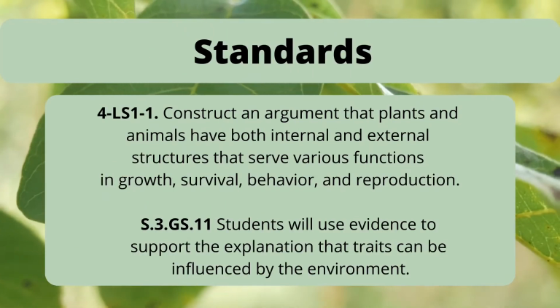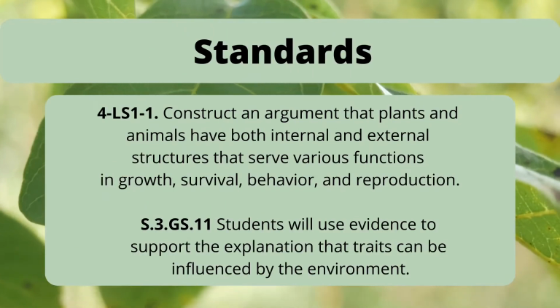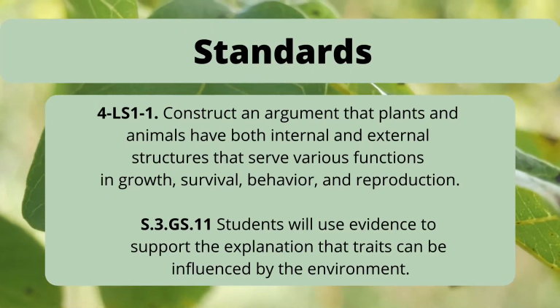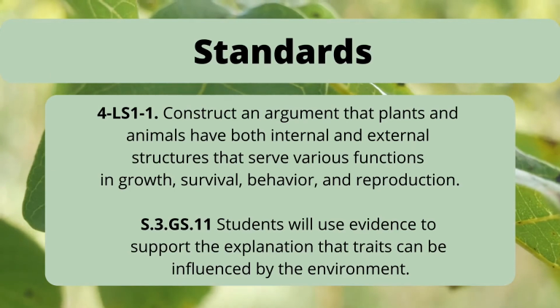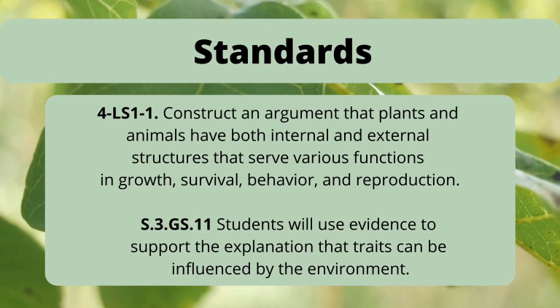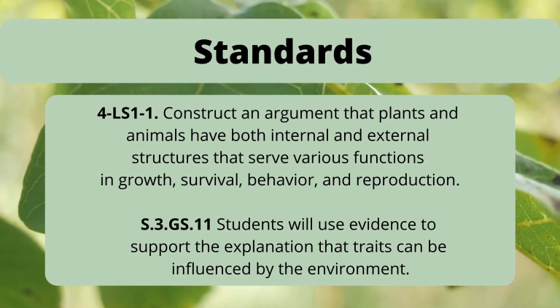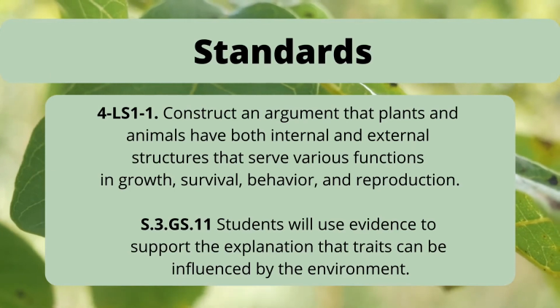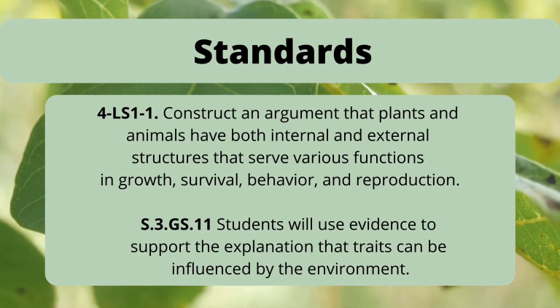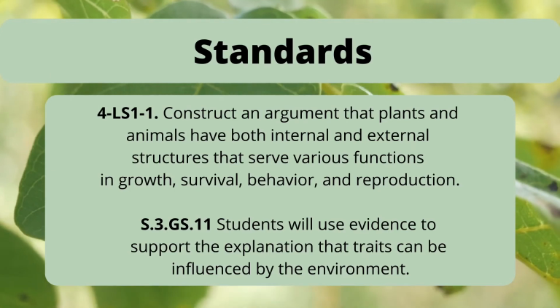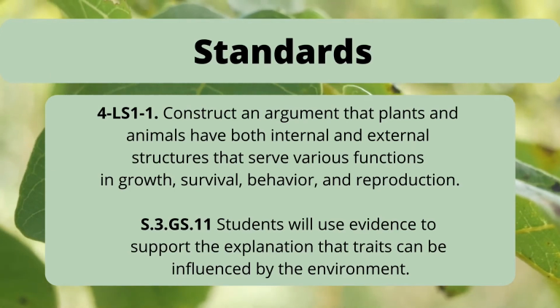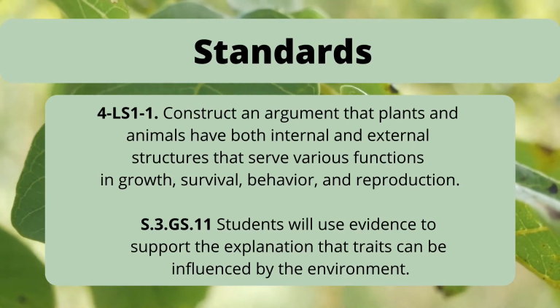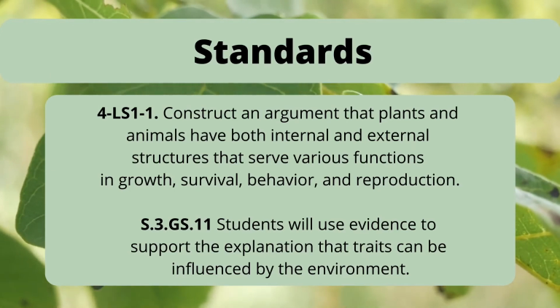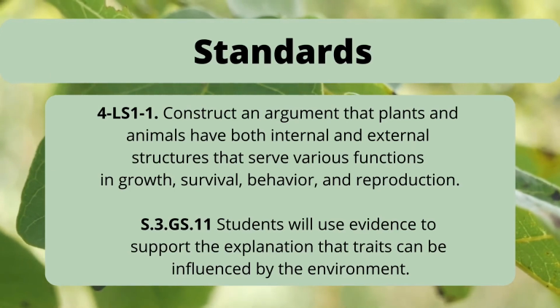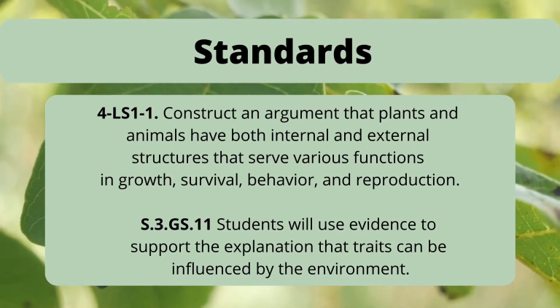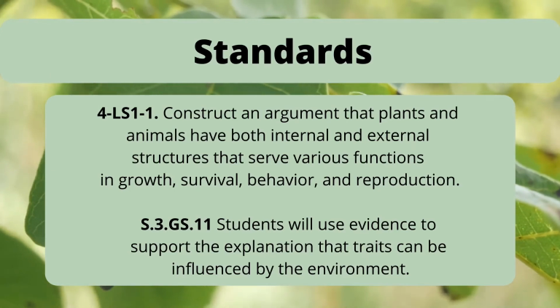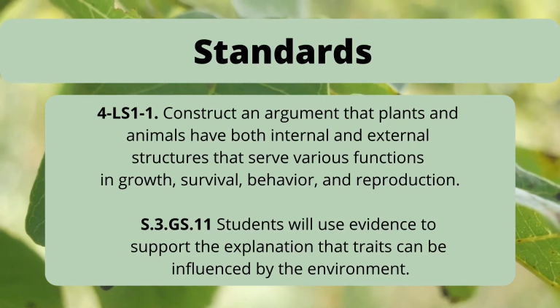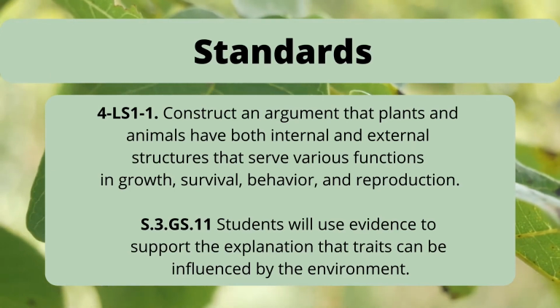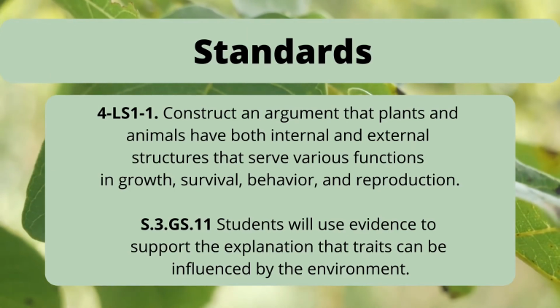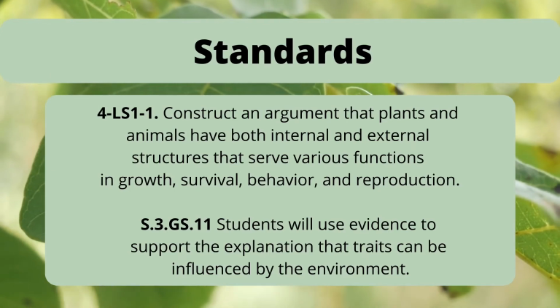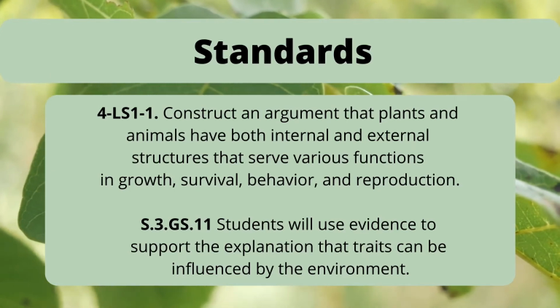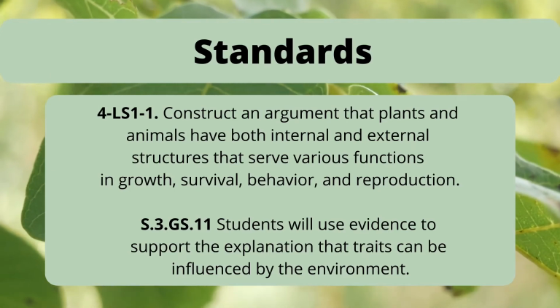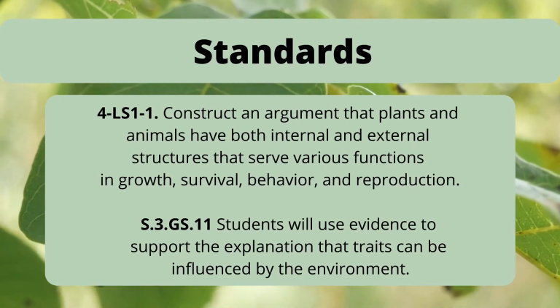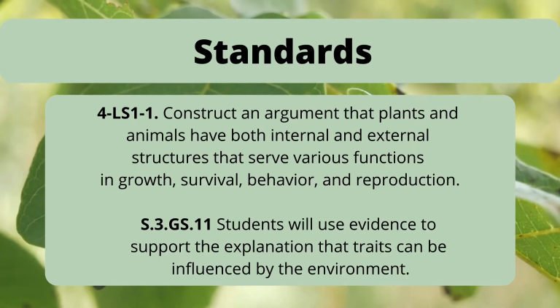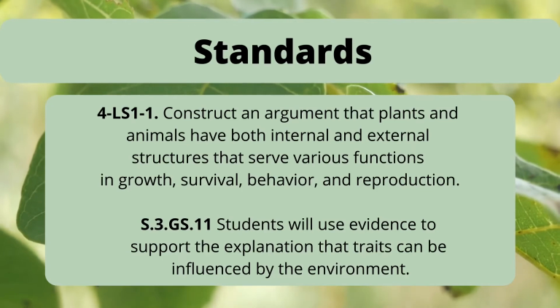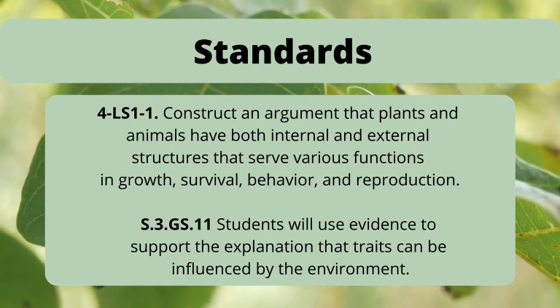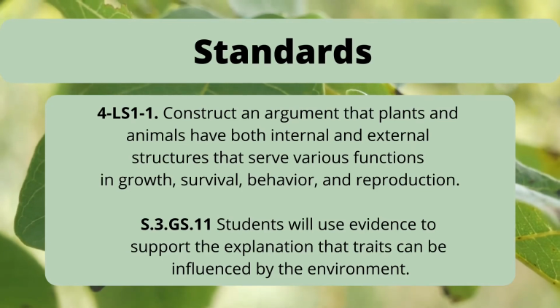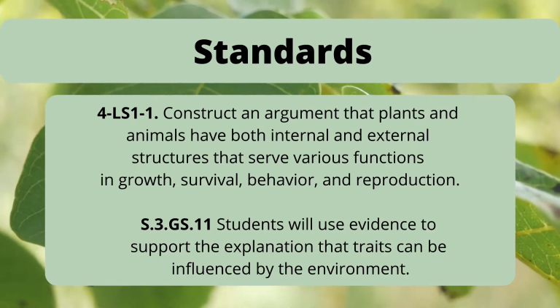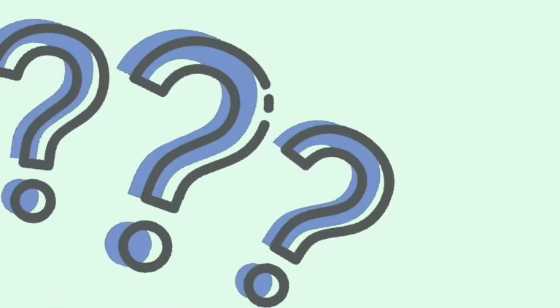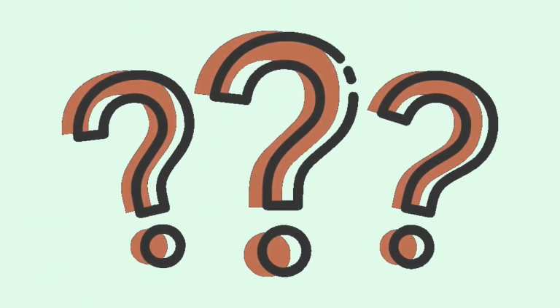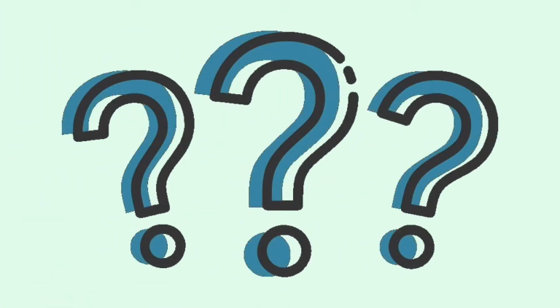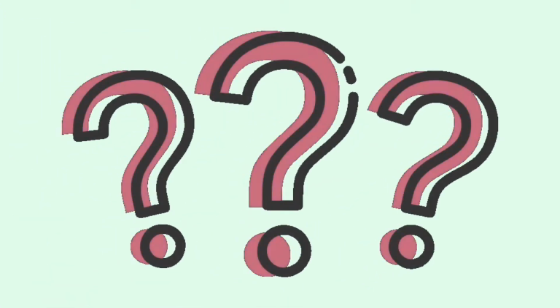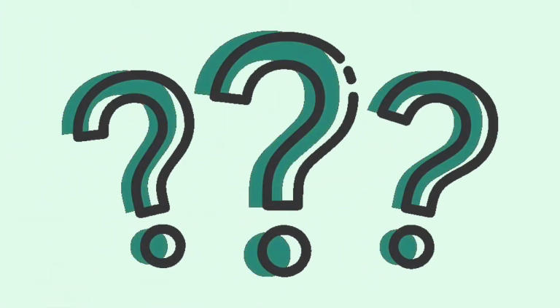These are the standards that this lesson can be applied to. I chose two different grades — third and fourth — however today we're going to be focusing on a specific part of plants called chlorophyll.